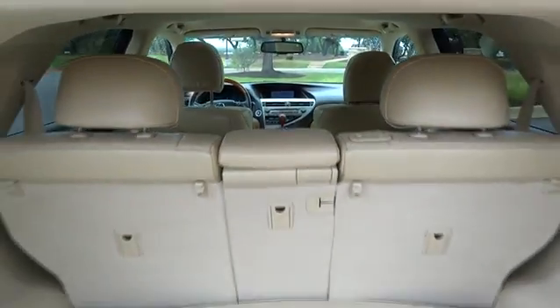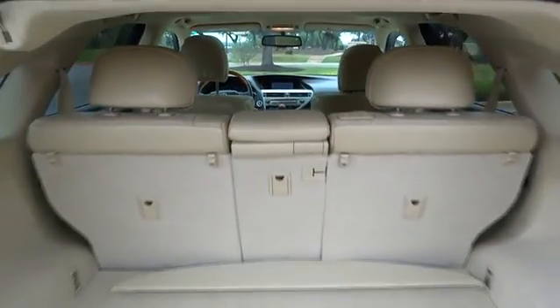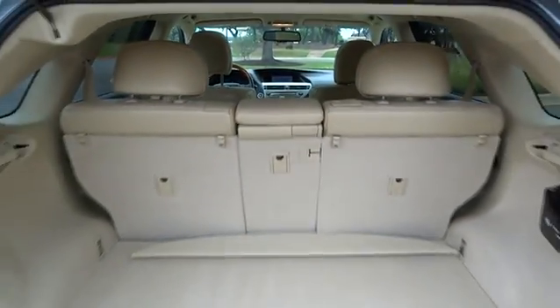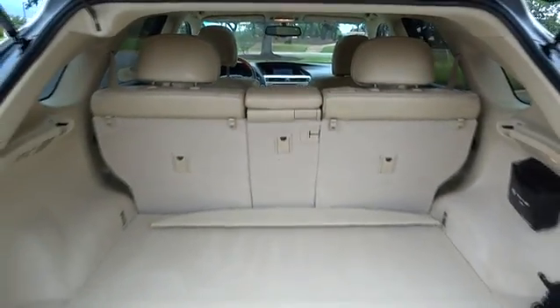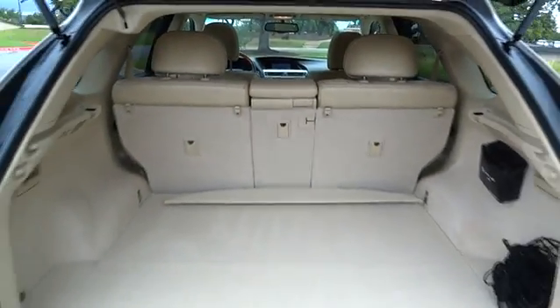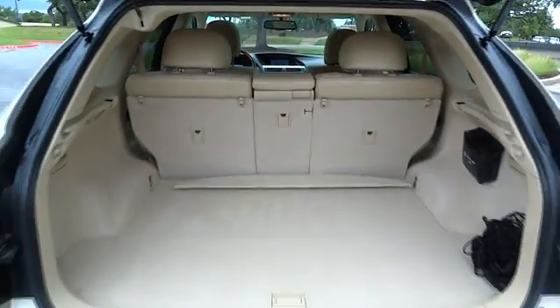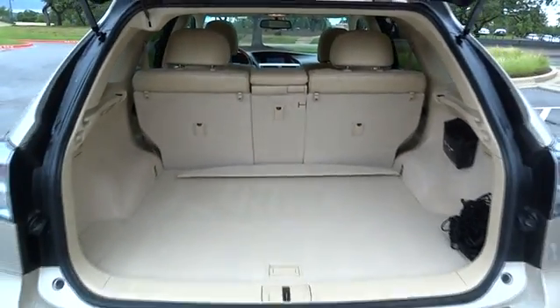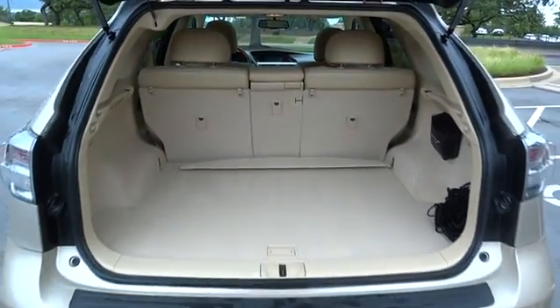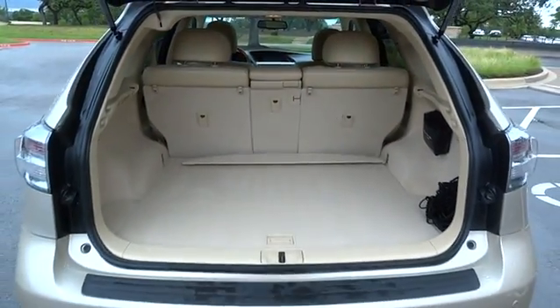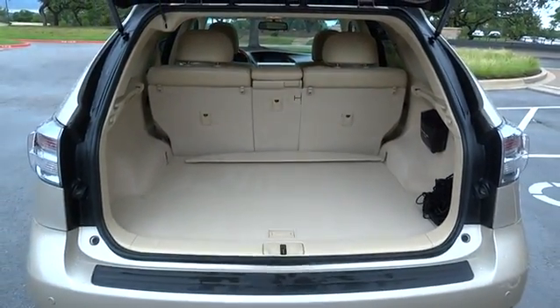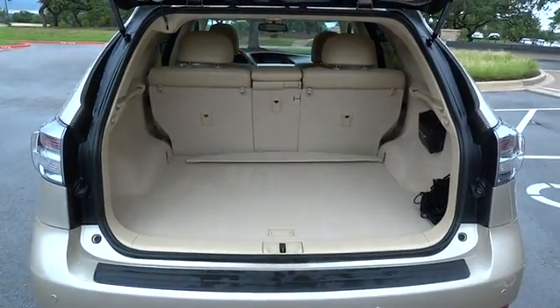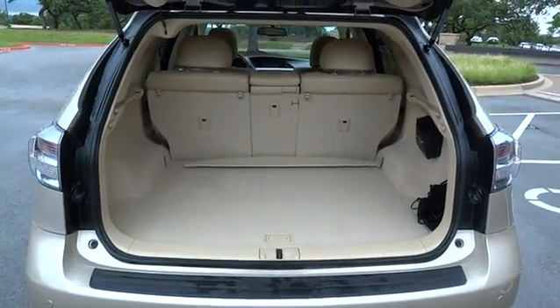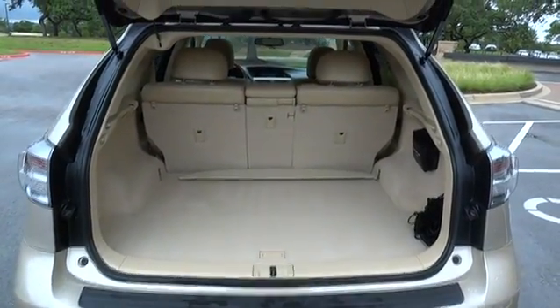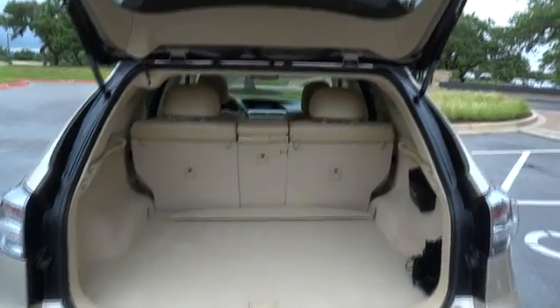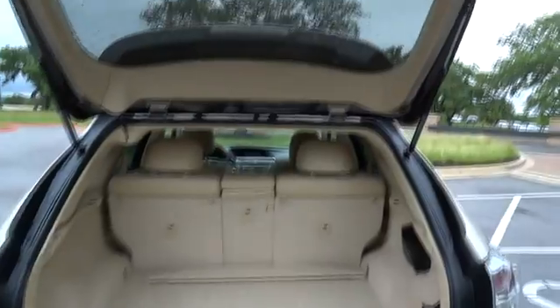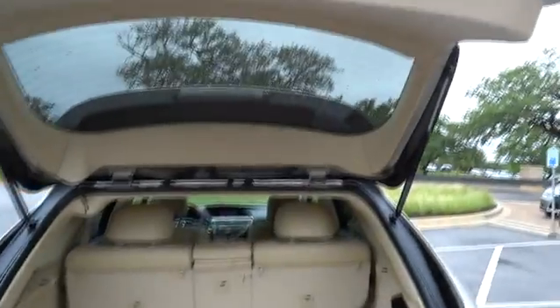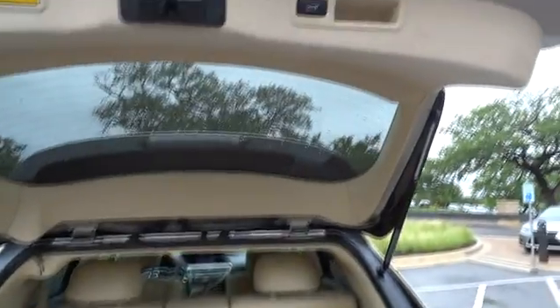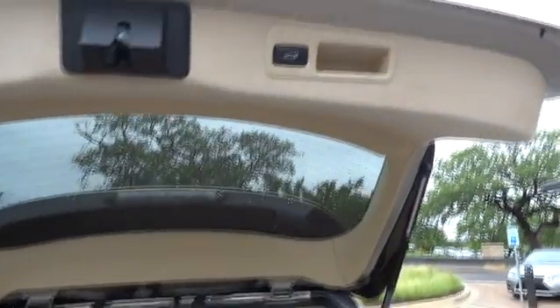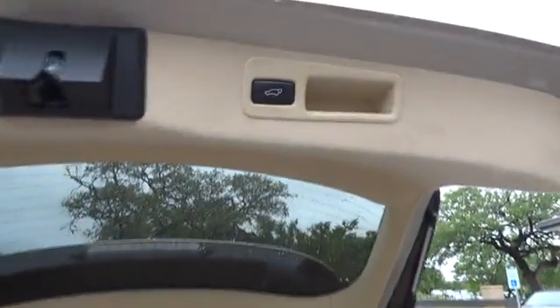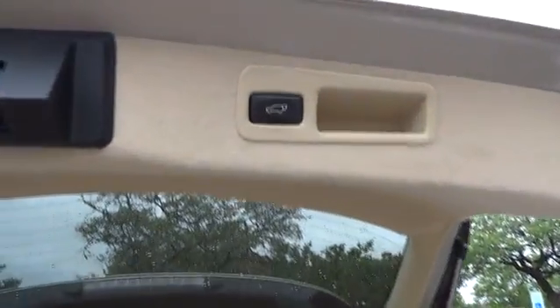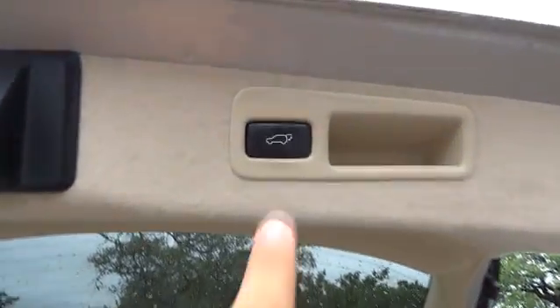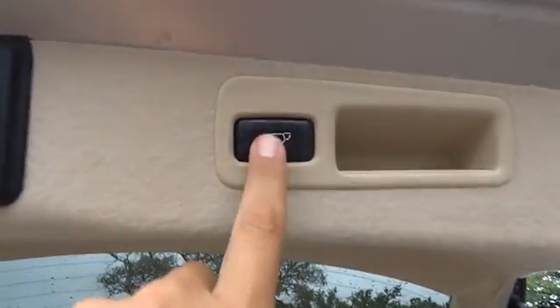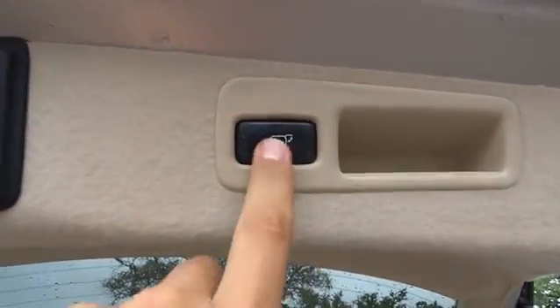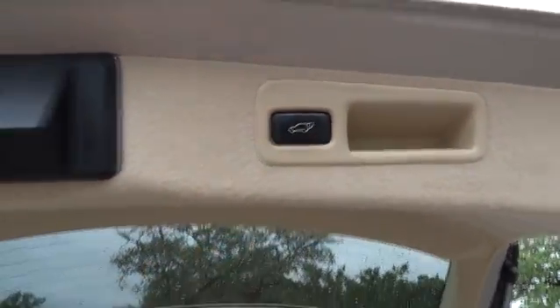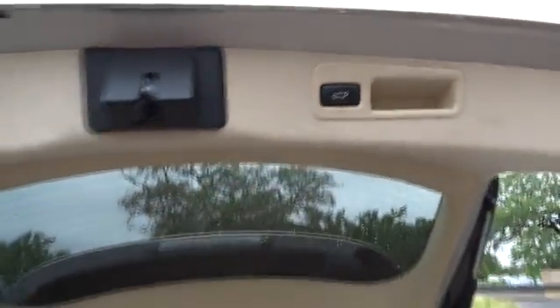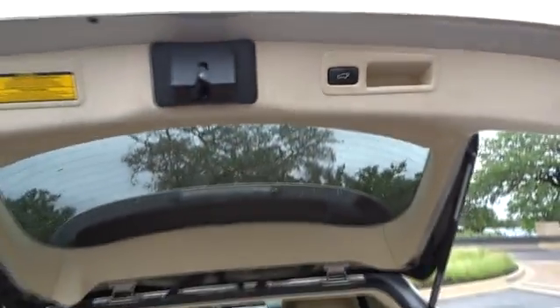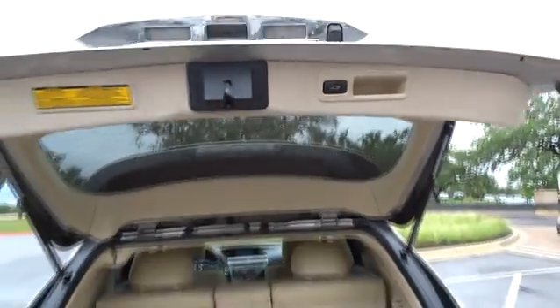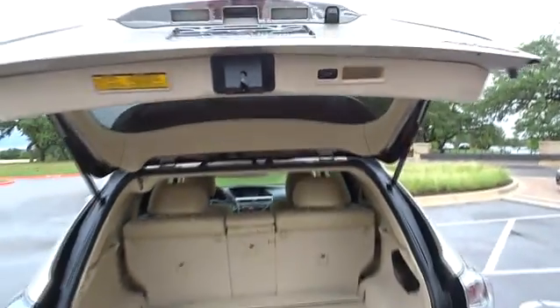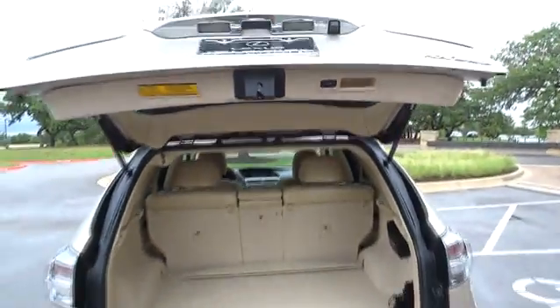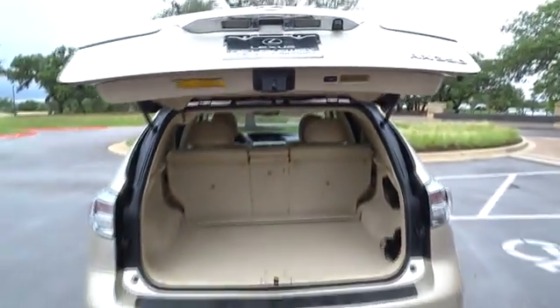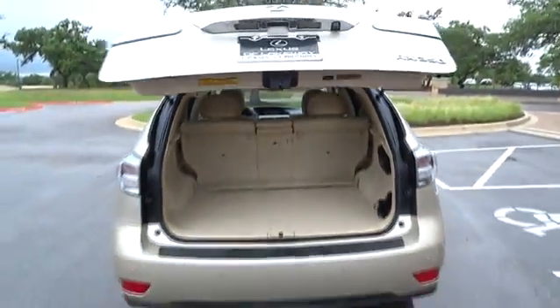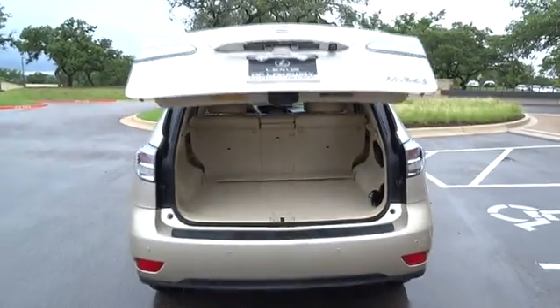Auto dimming rear view mirror, aluminum wheels, cruise control, four wheel disc brakes, keyless start, floor mat, premium sound system, universal garage door opener.